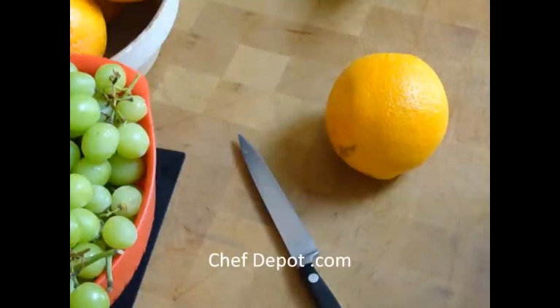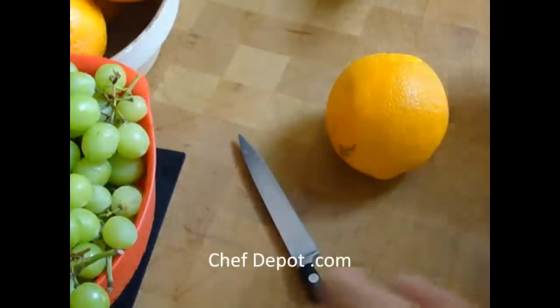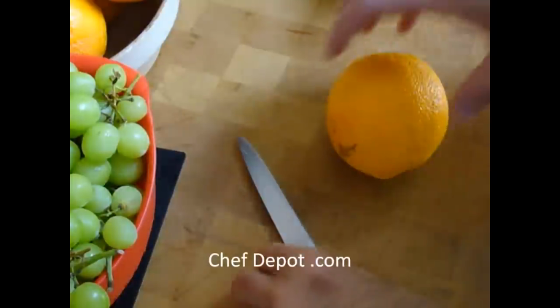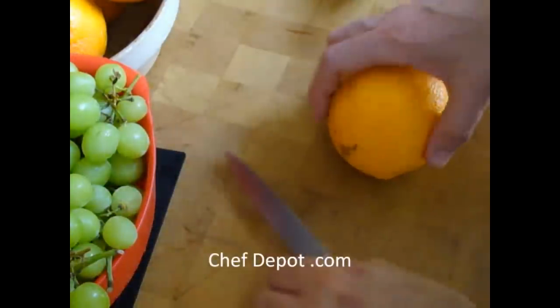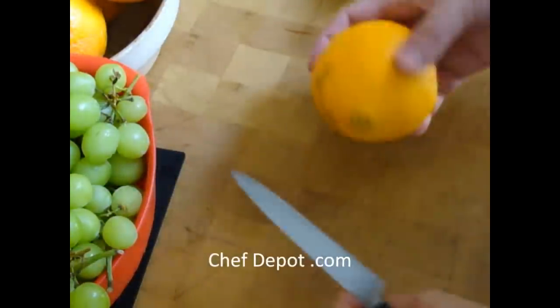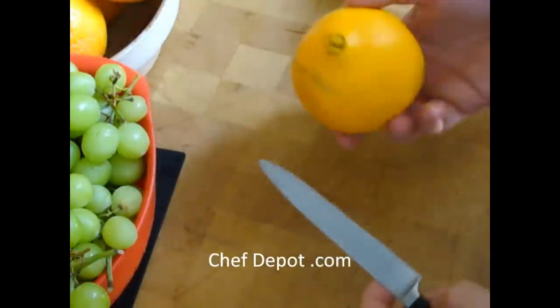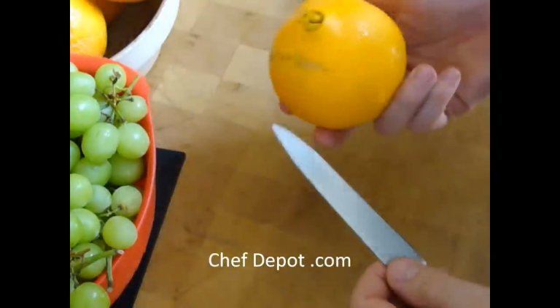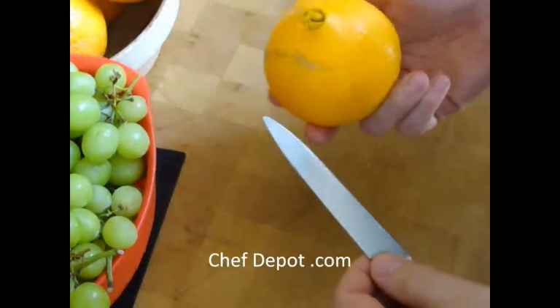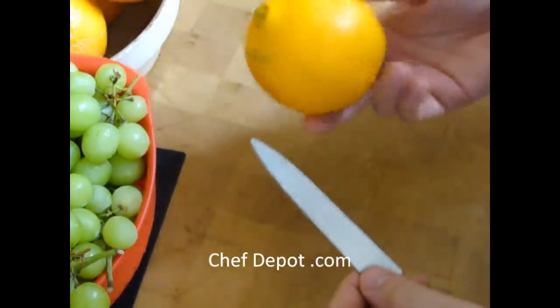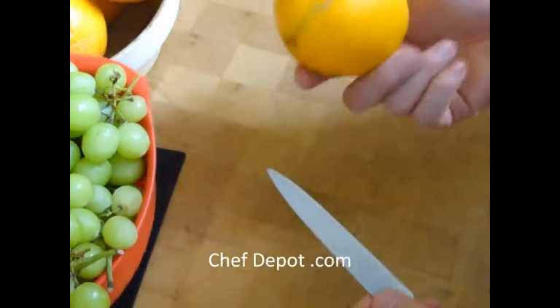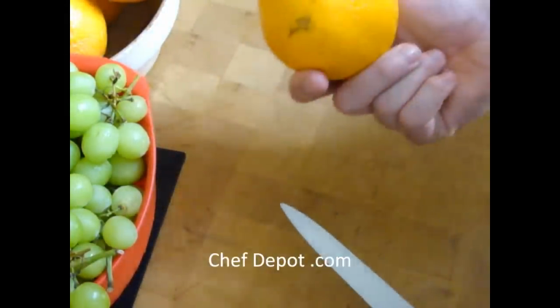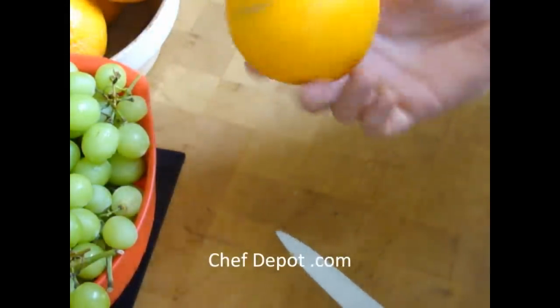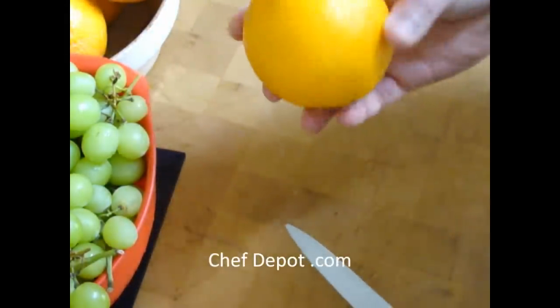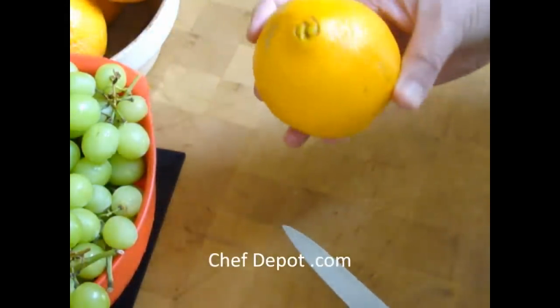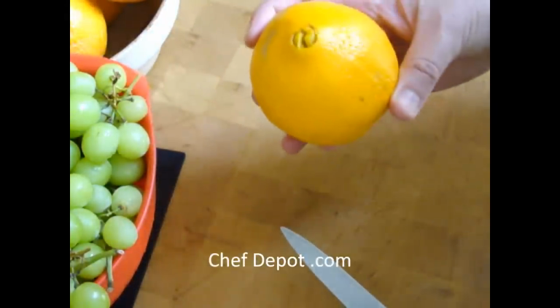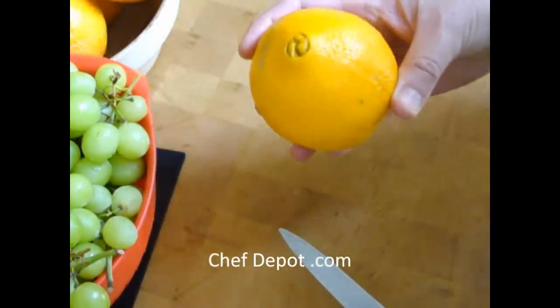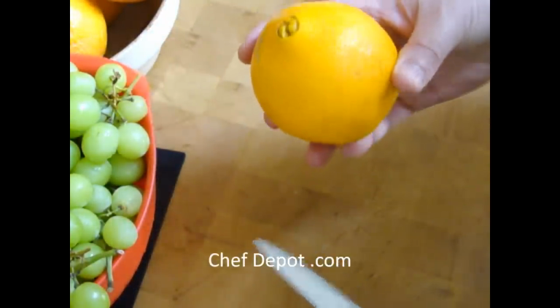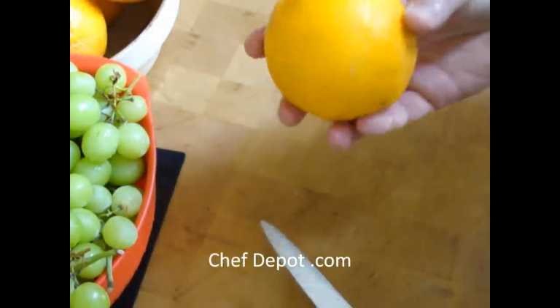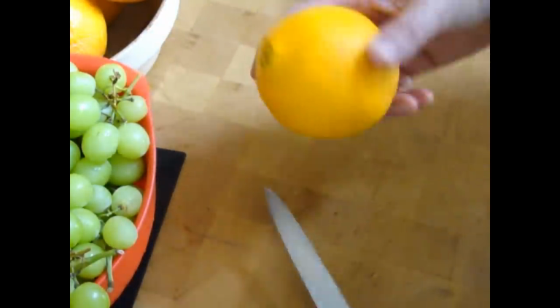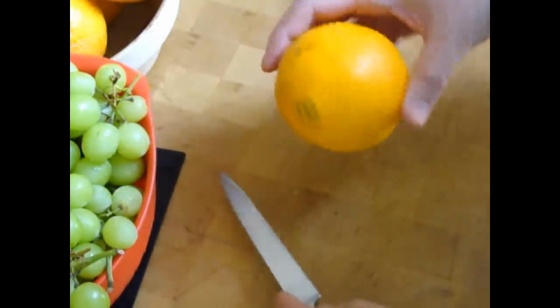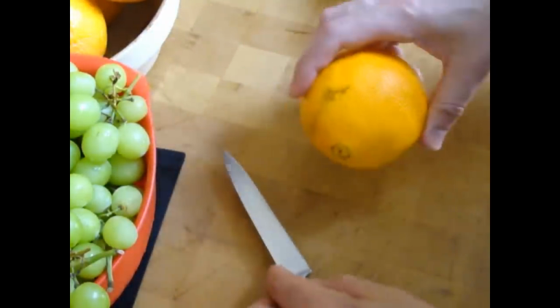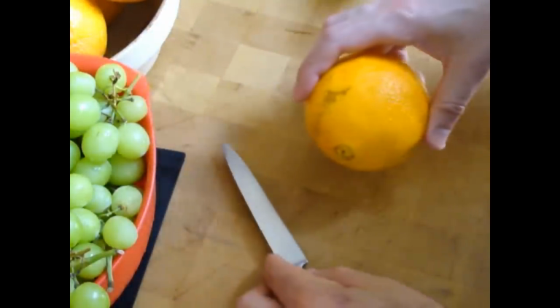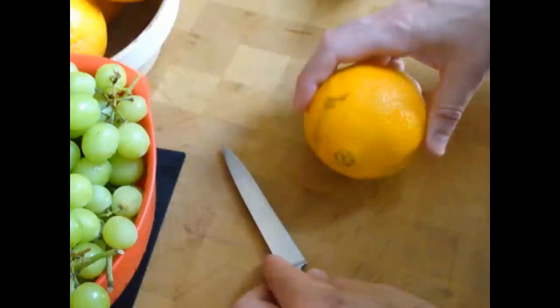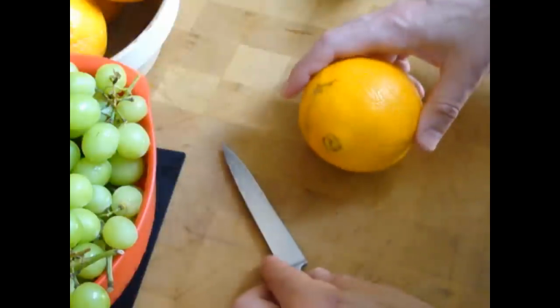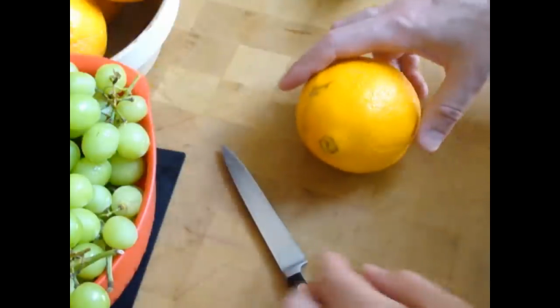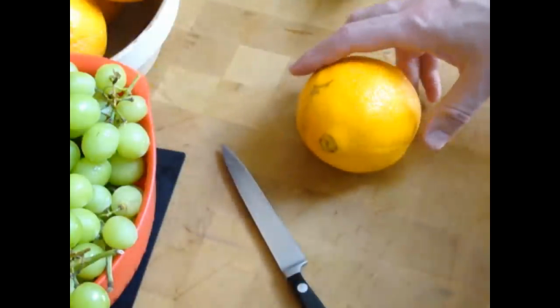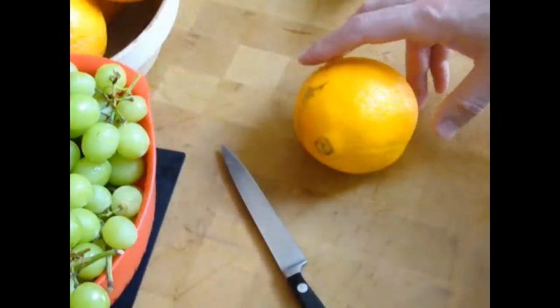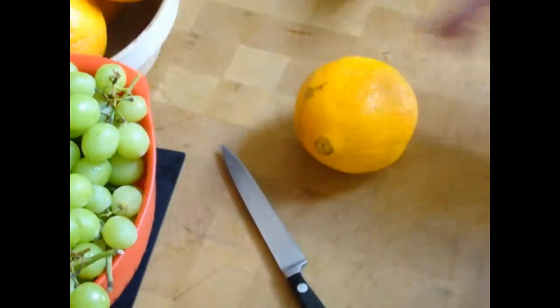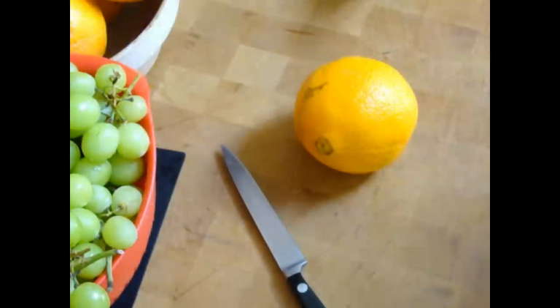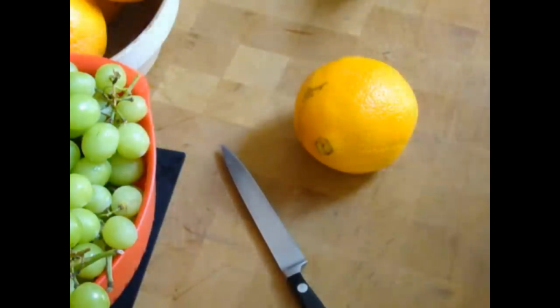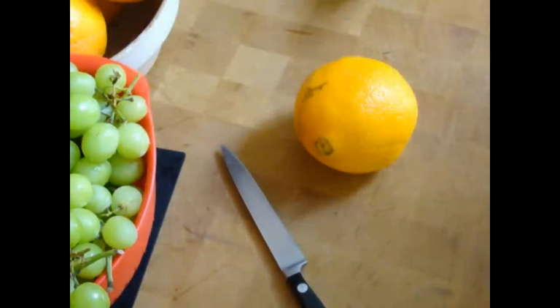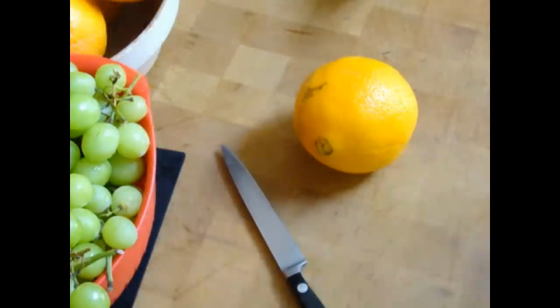I'm going to show you how to make a simple orange flower. Select a nice orange that's somewhat round, and a very sharp knife.